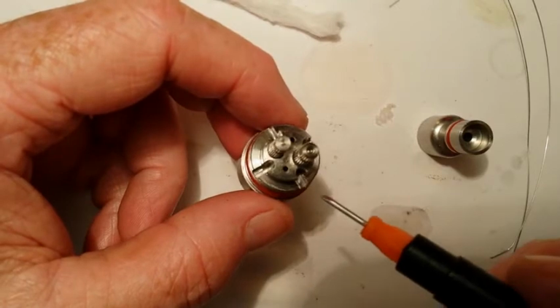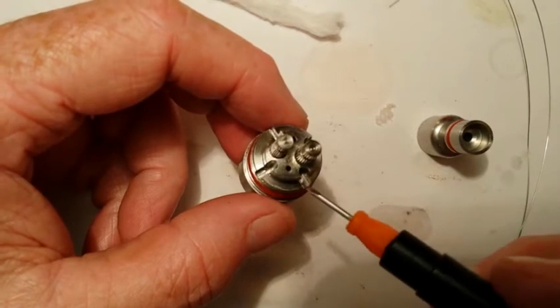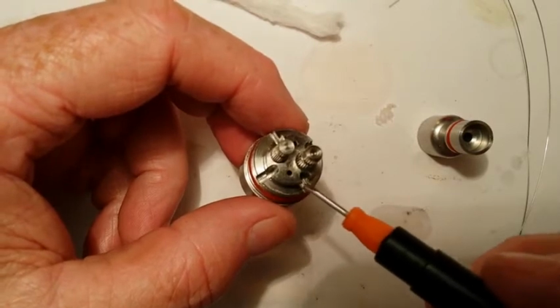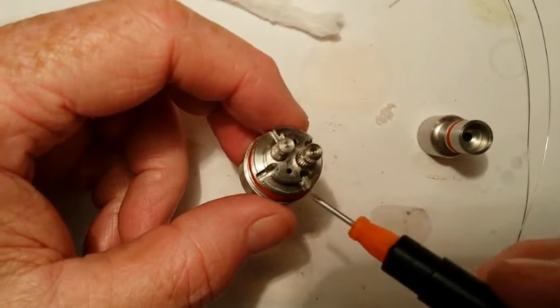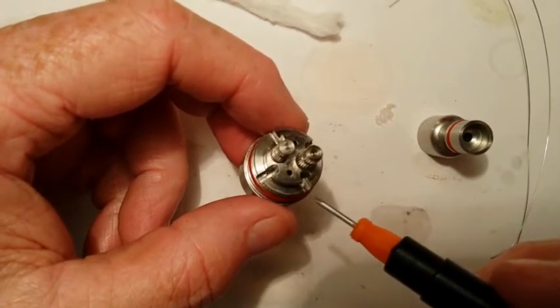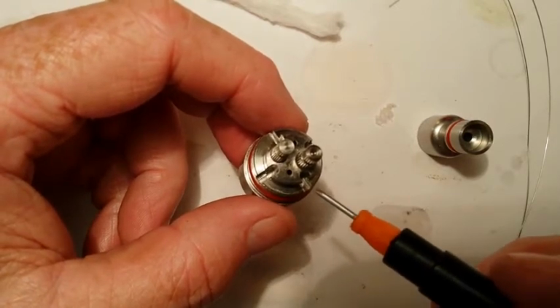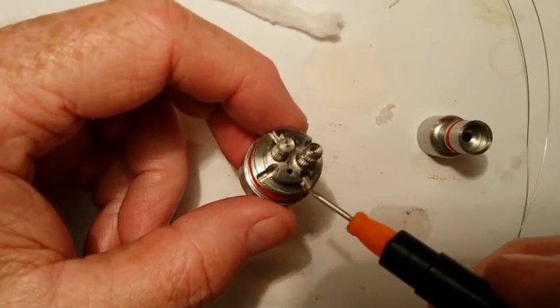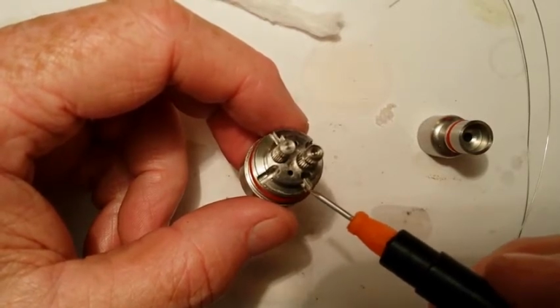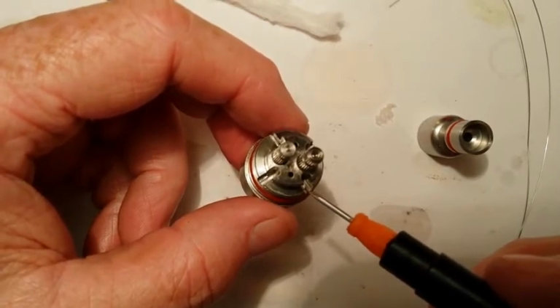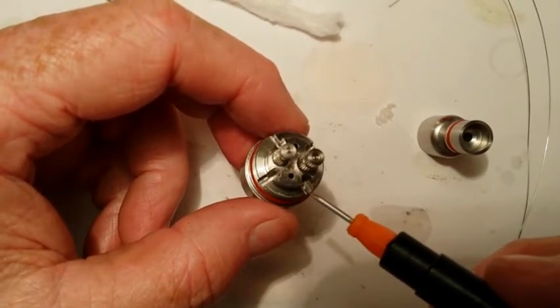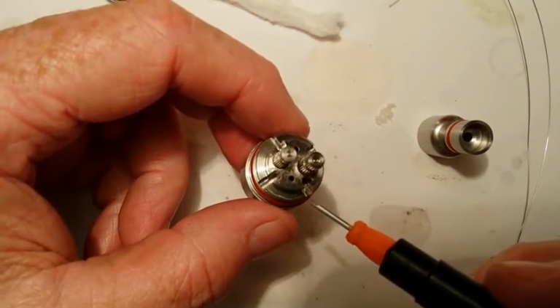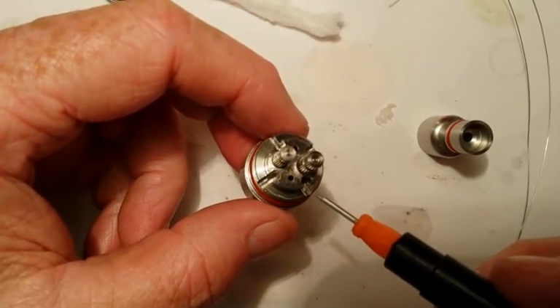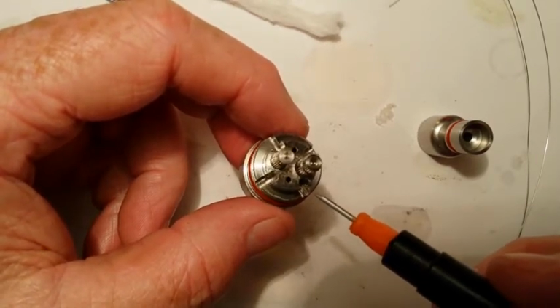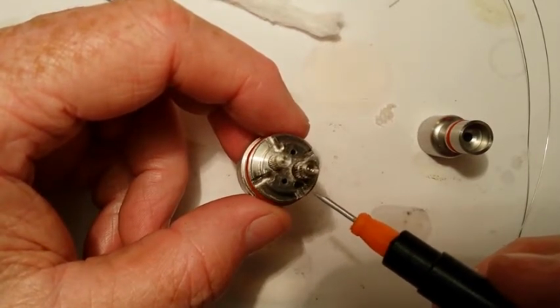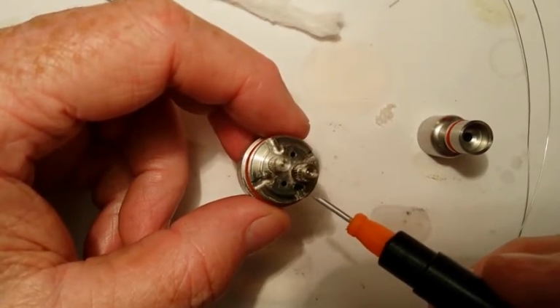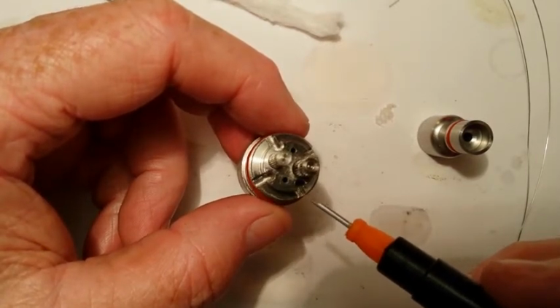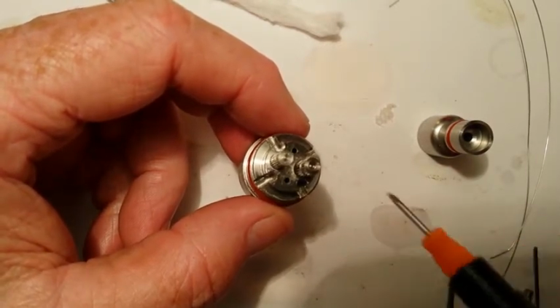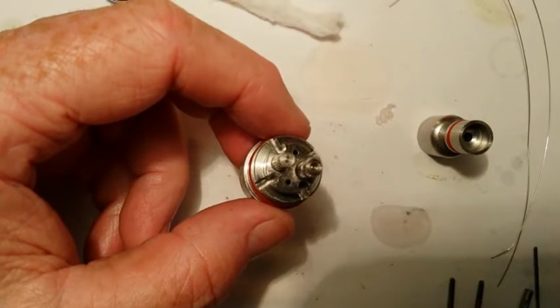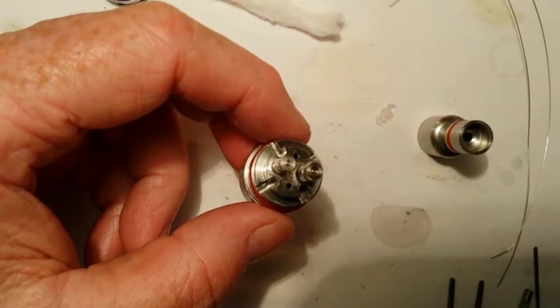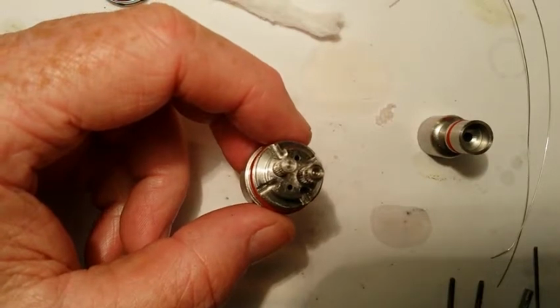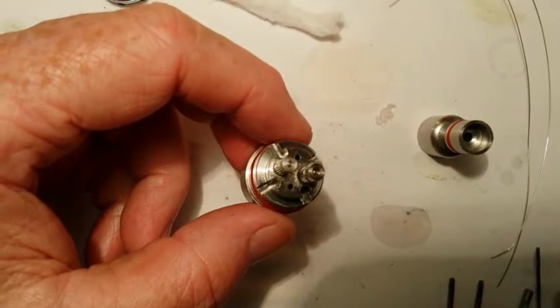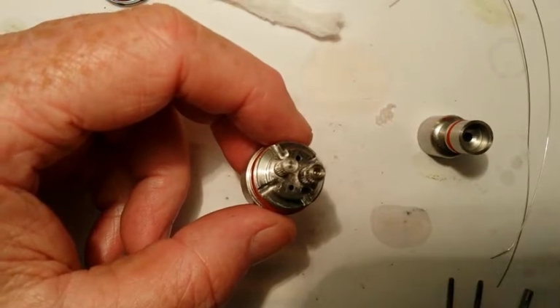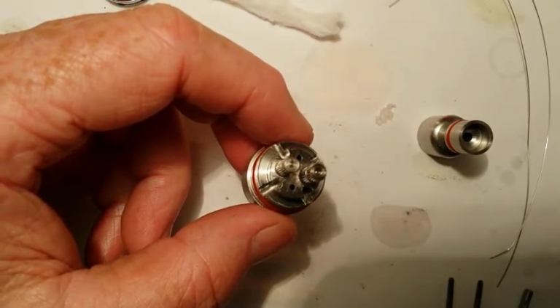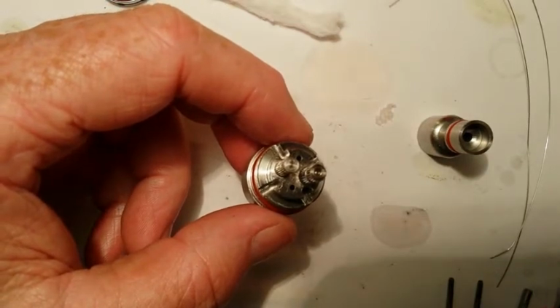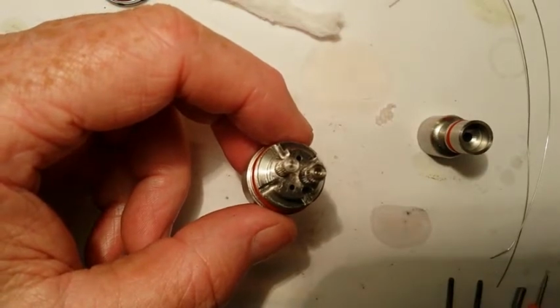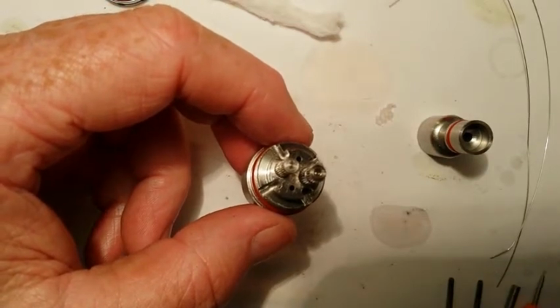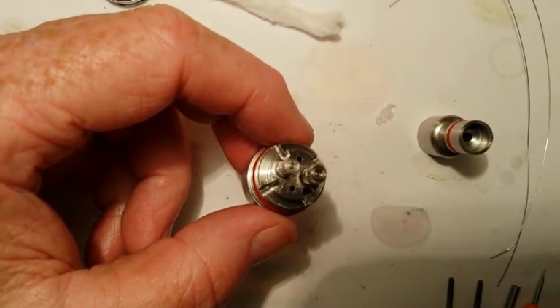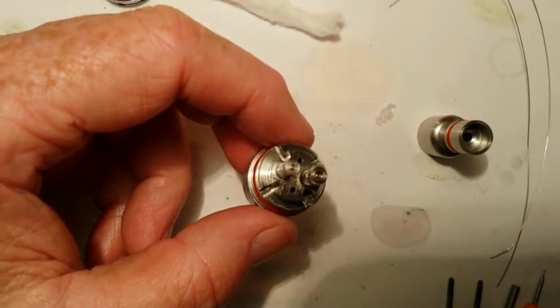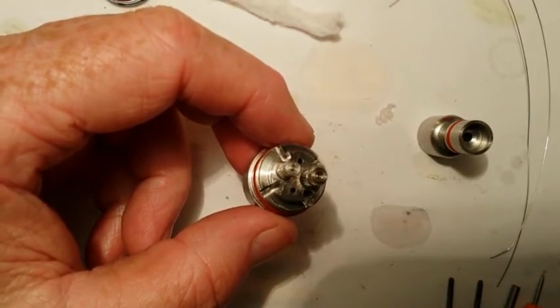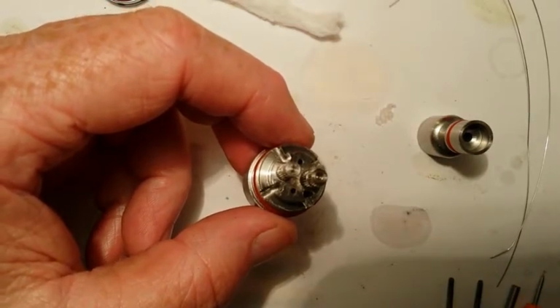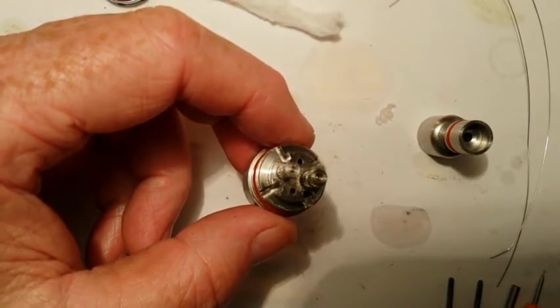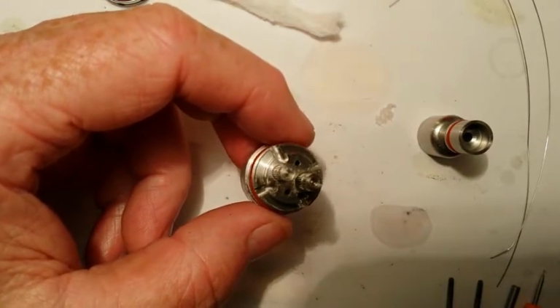It's a dual coil setup — it's made for dual coils — so it produces a lot more vapor.